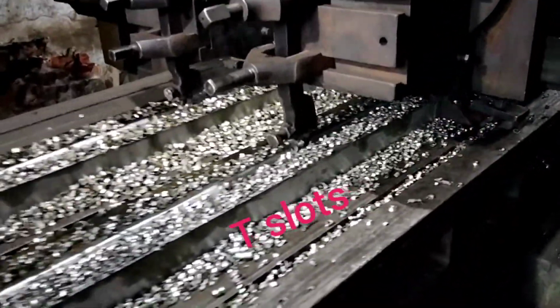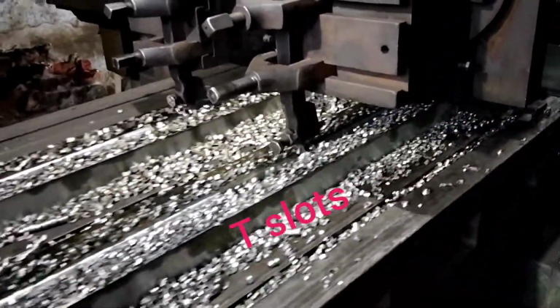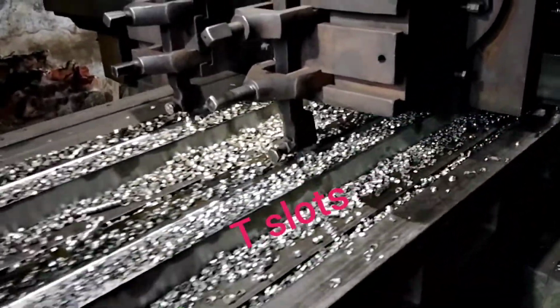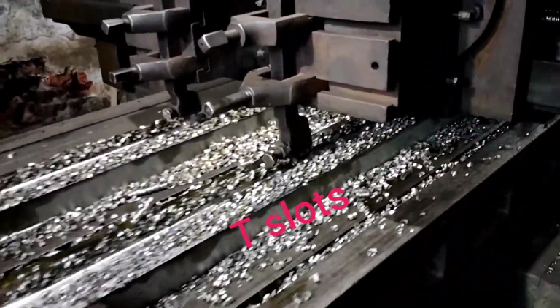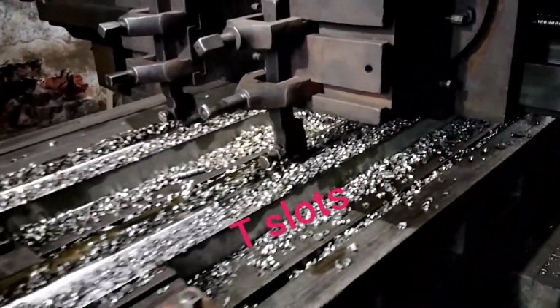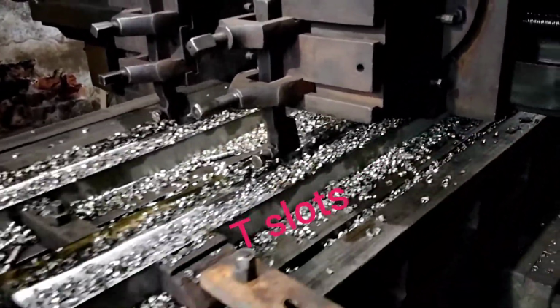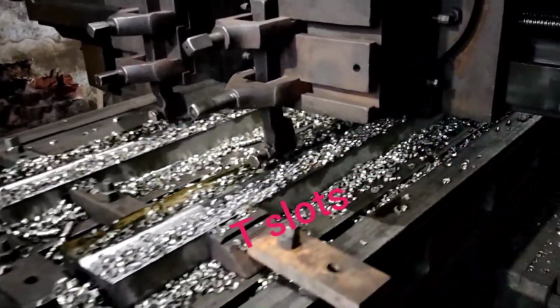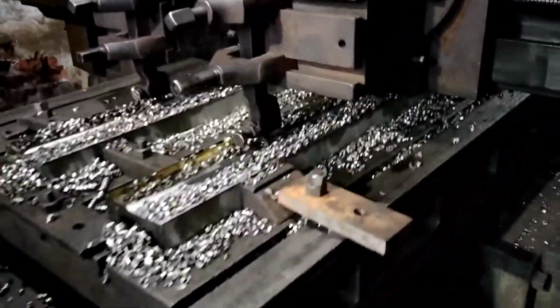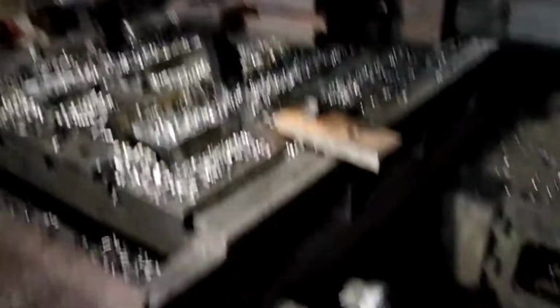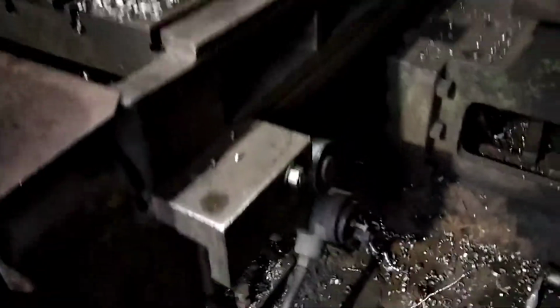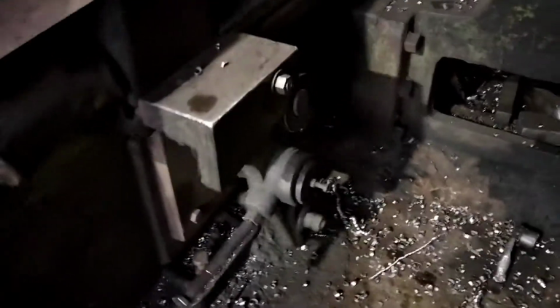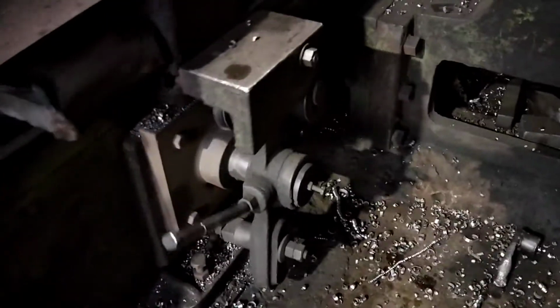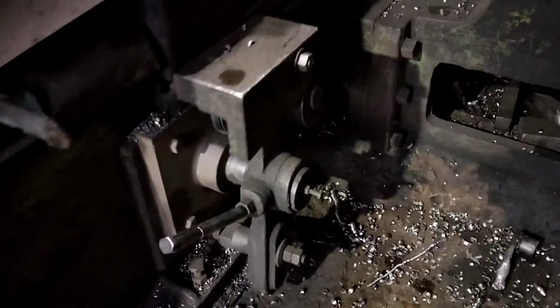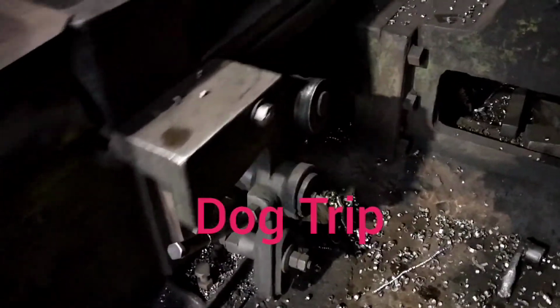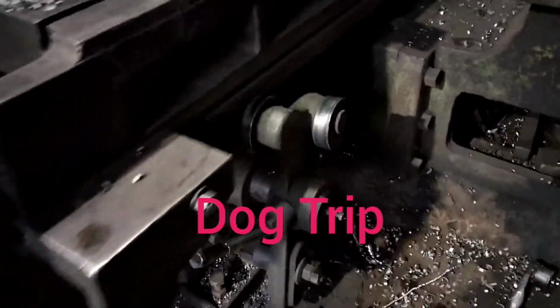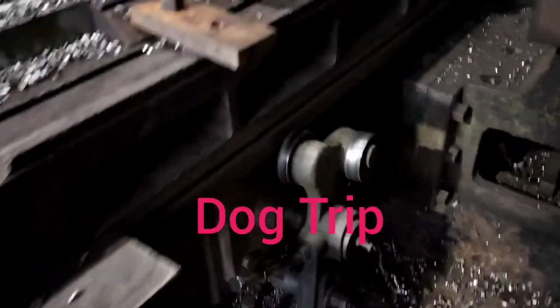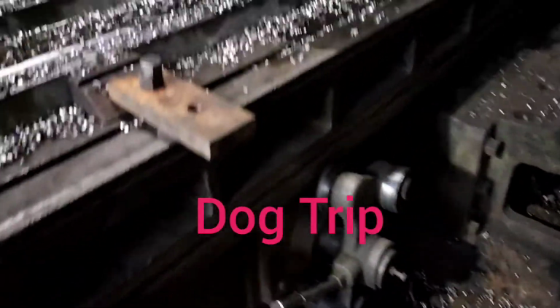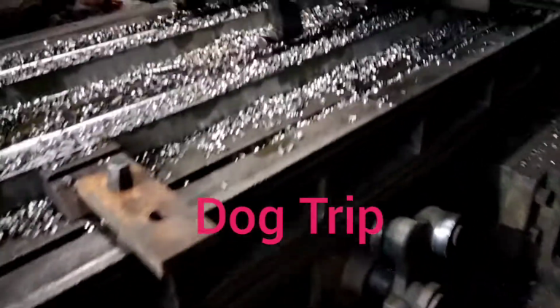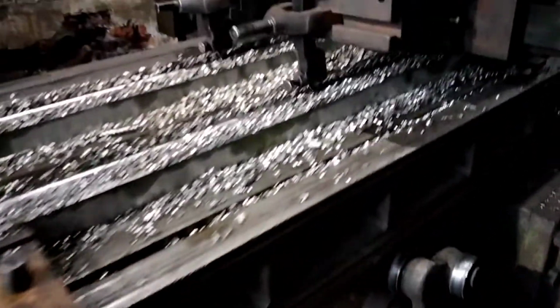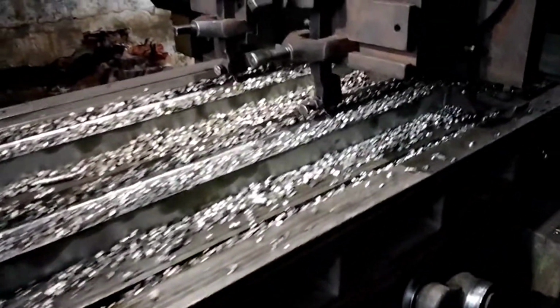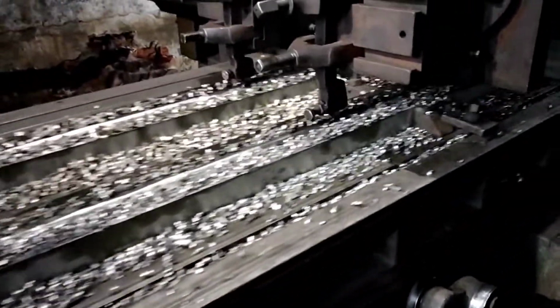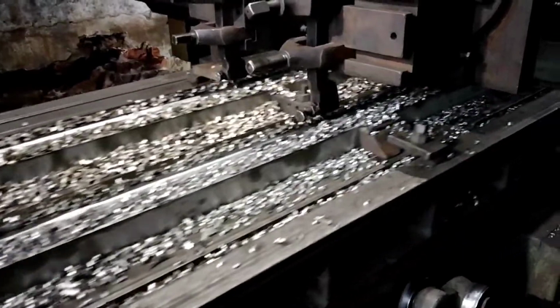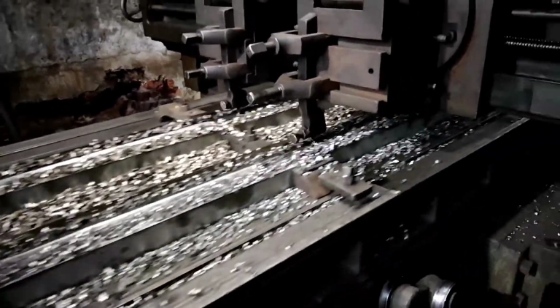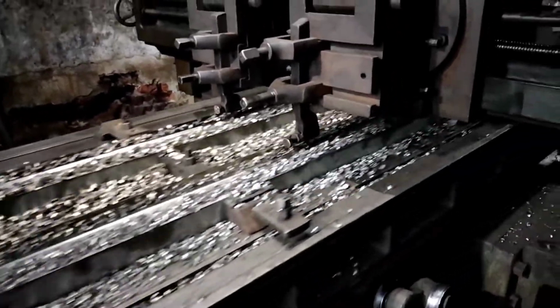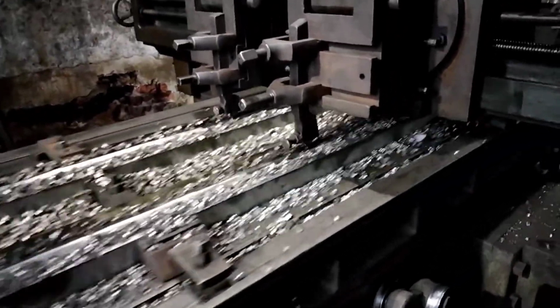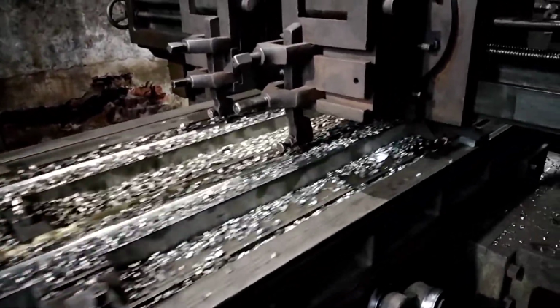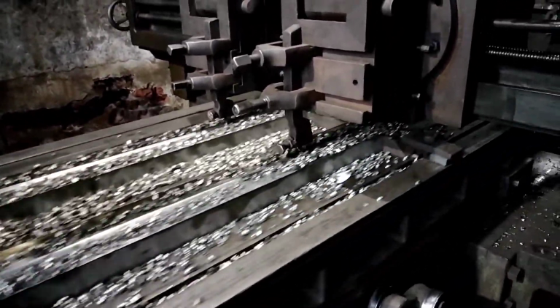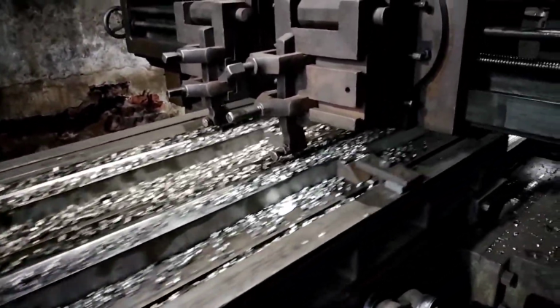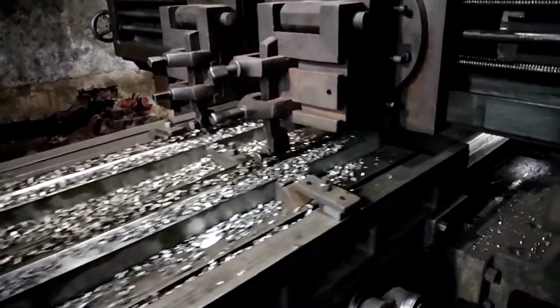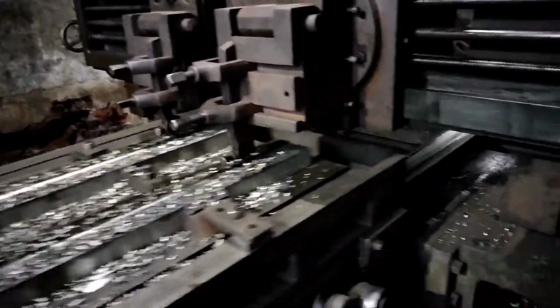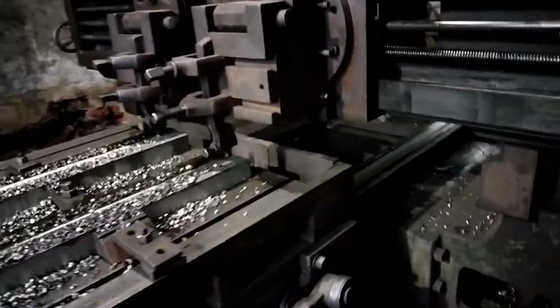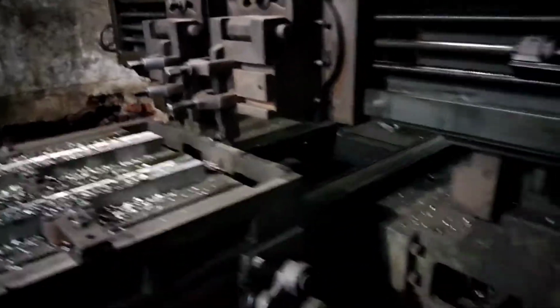This is the tool. Basically, we provide the tool feed, and the workpiece is machined by the cutting motion. This mechanism is called the dog trip. I have shown the bottom of the table — you can see the table from this view.